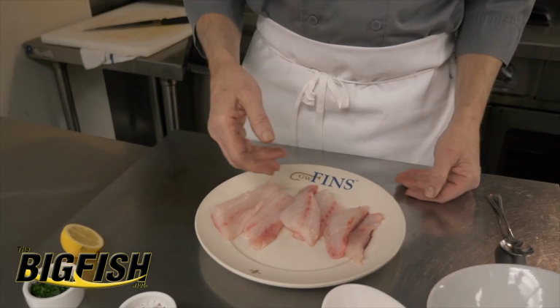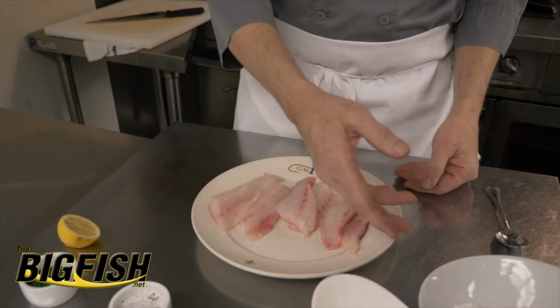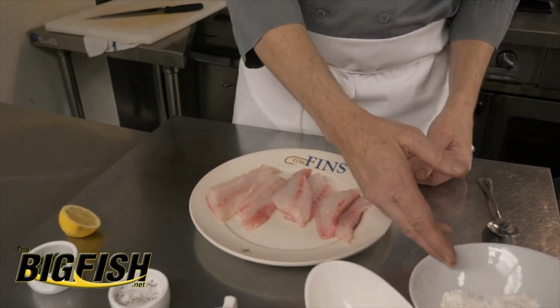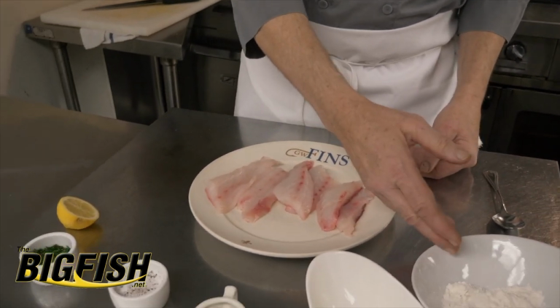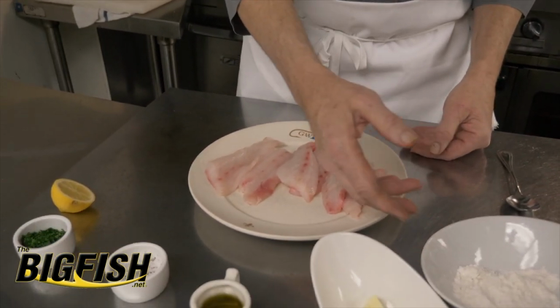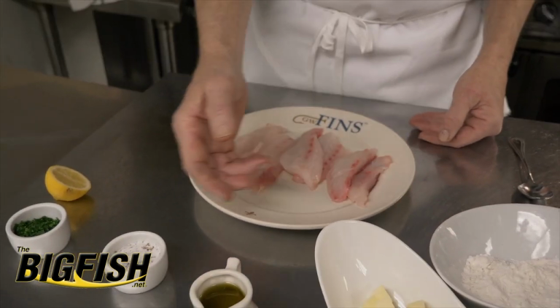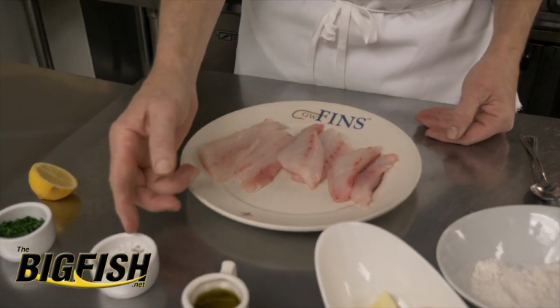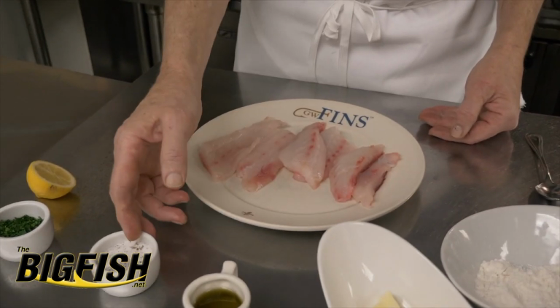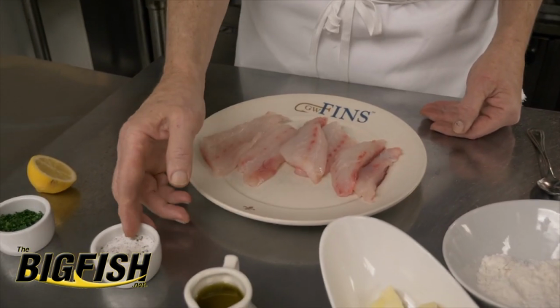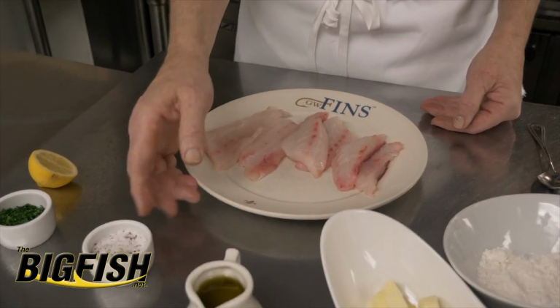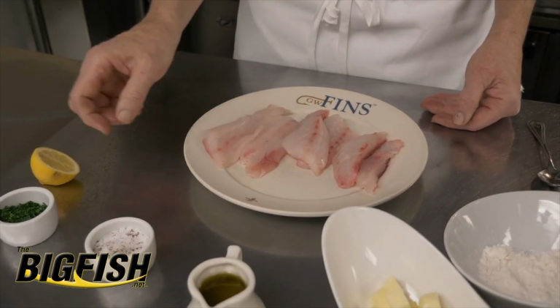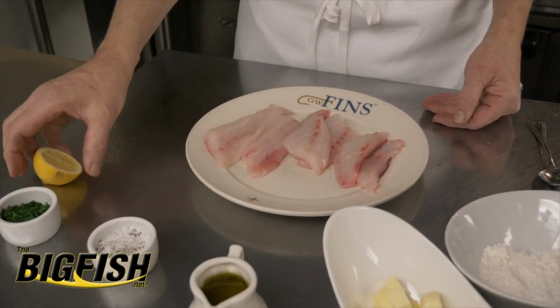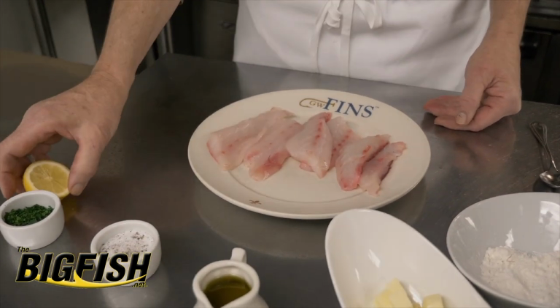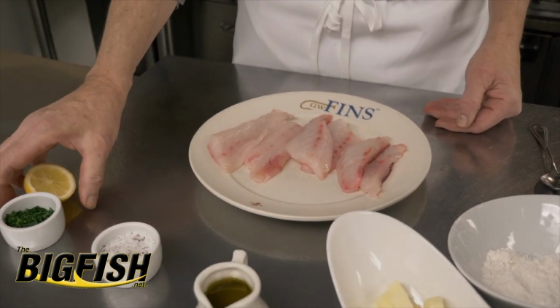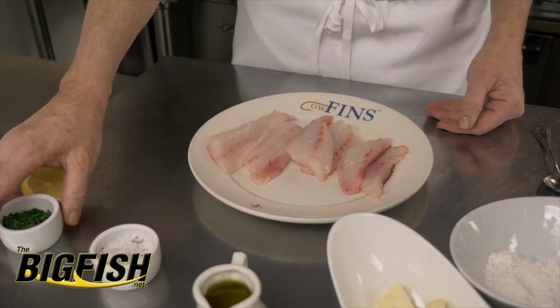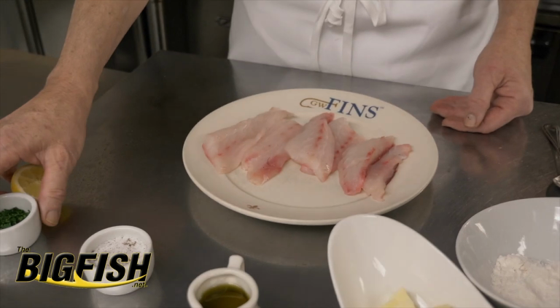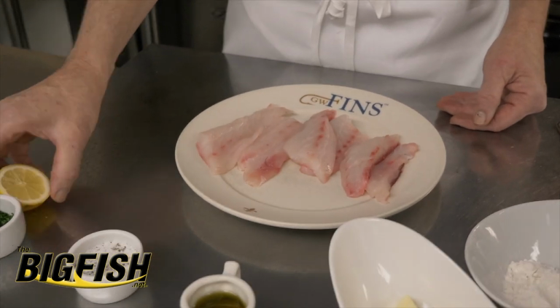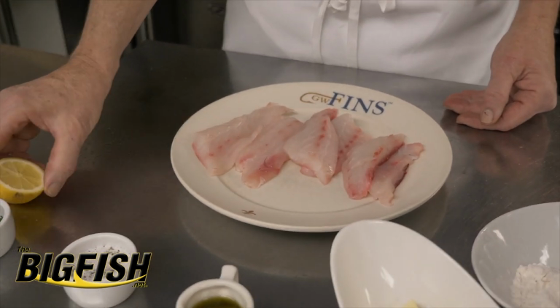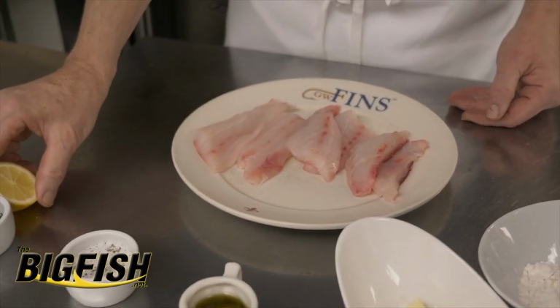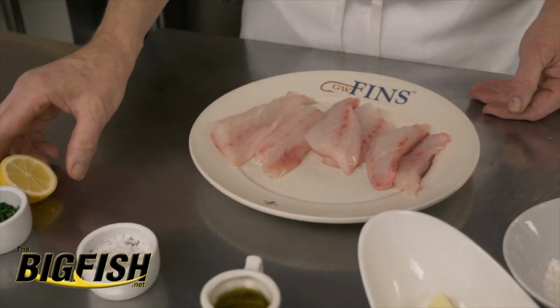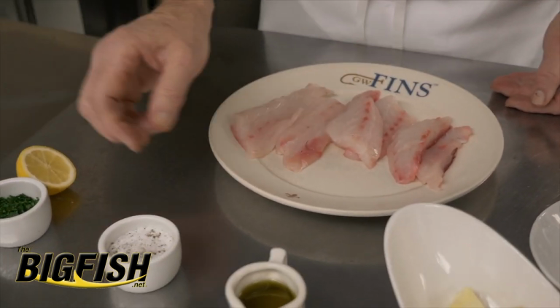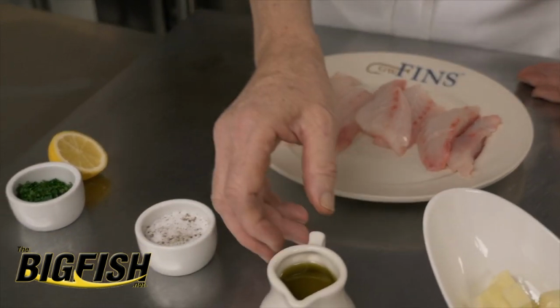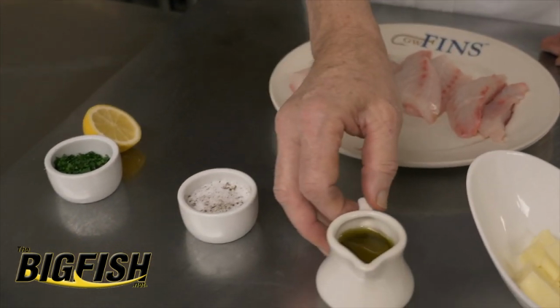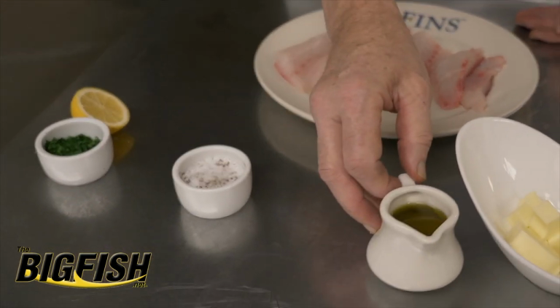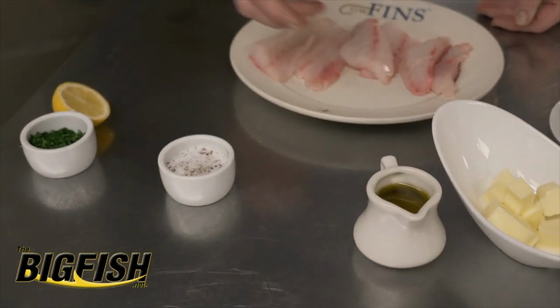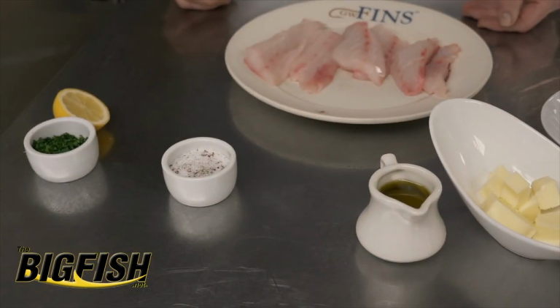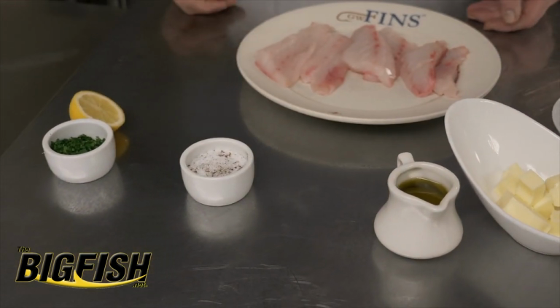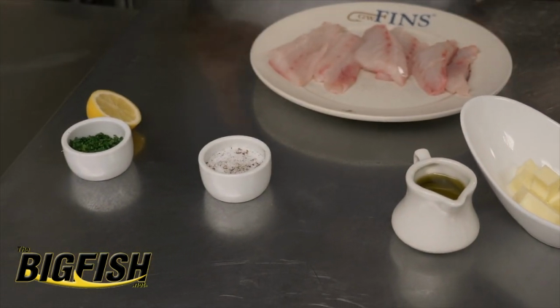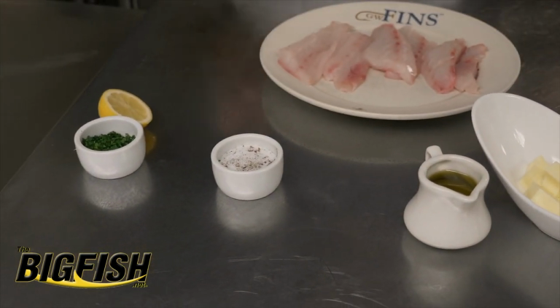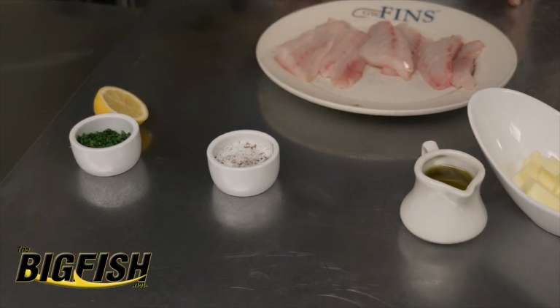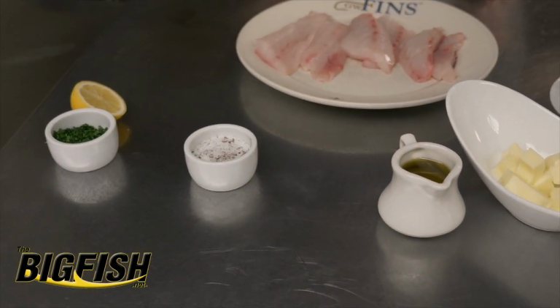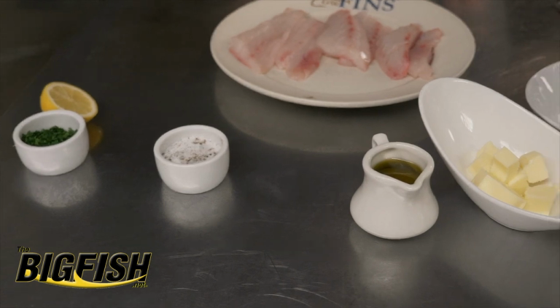I've got a little bit of plain flour, a little bit of plain salt and pepper, some chopped parsley, lemon, a little oil, a little butter. And we're going to put this together very quickly.